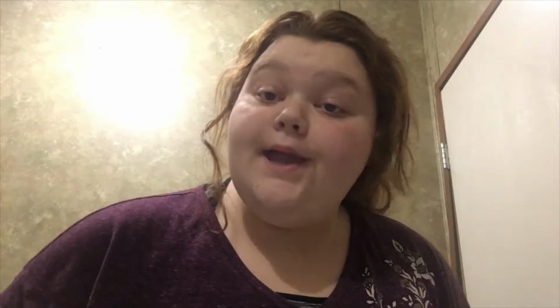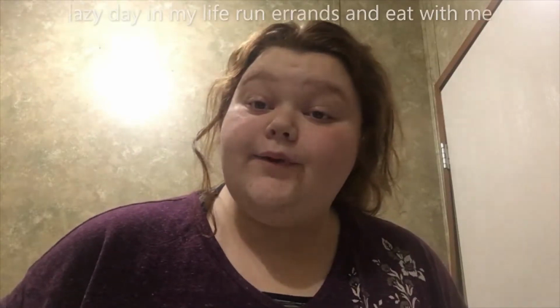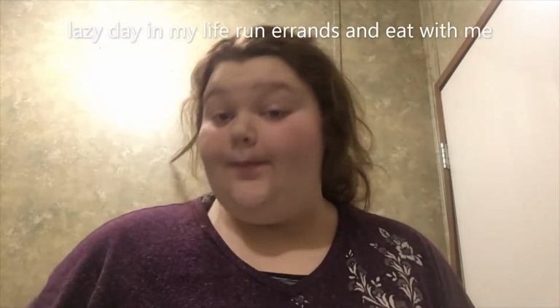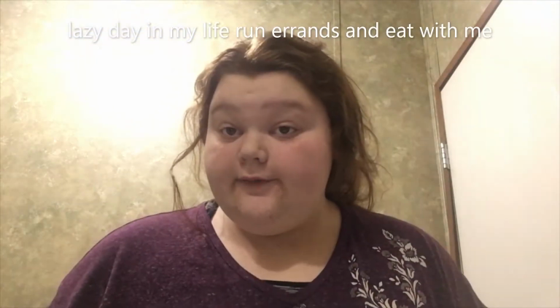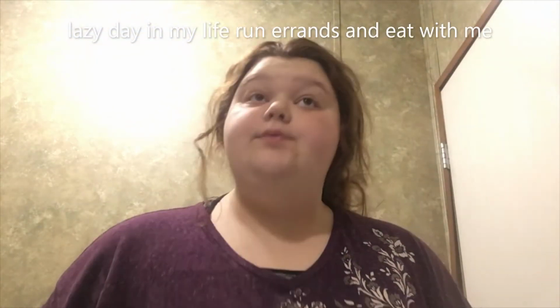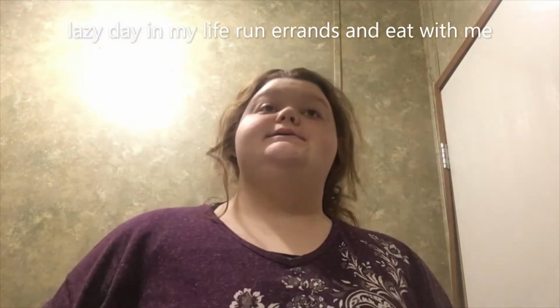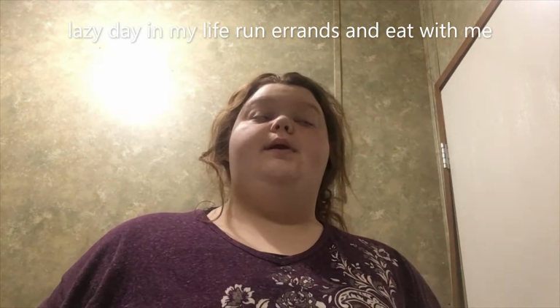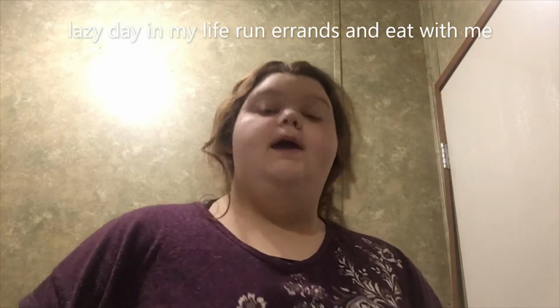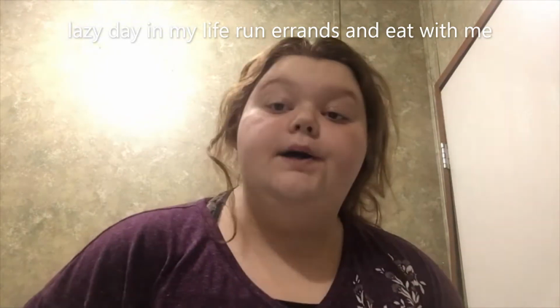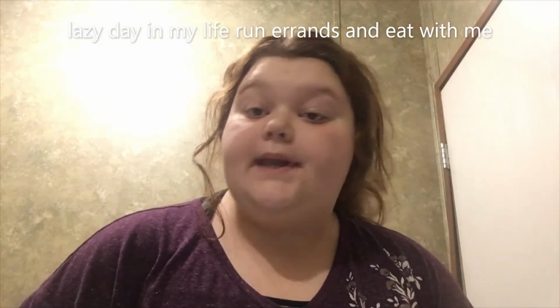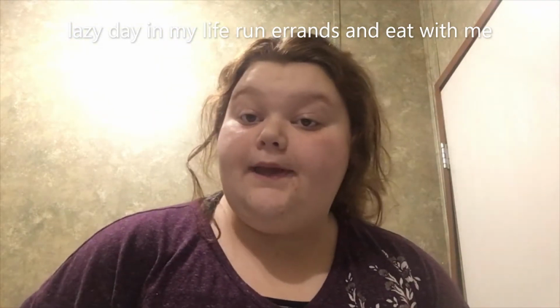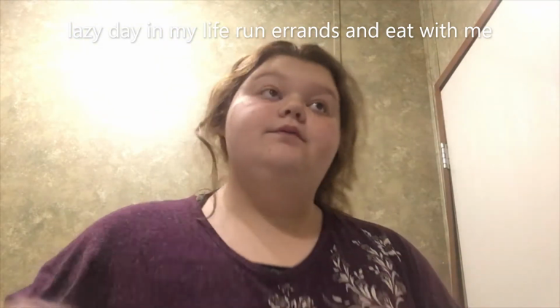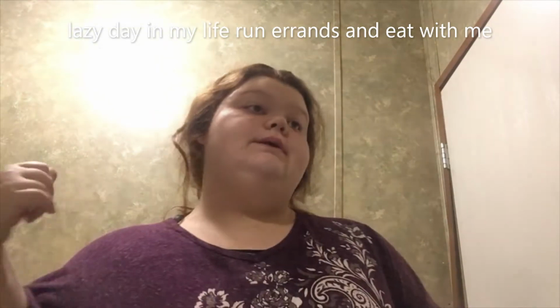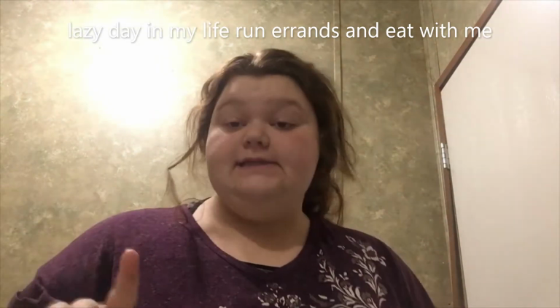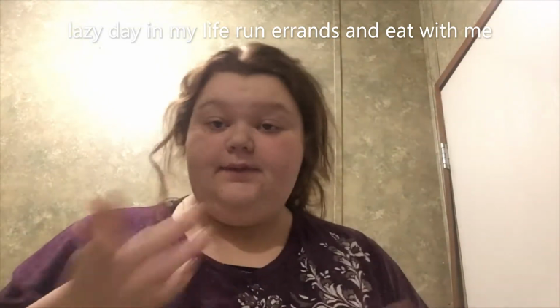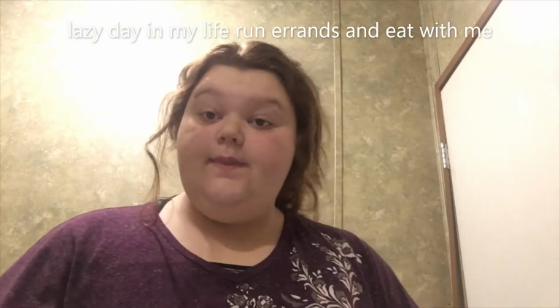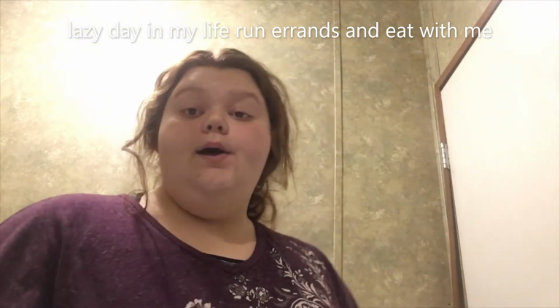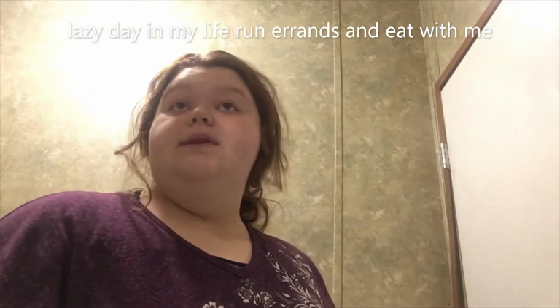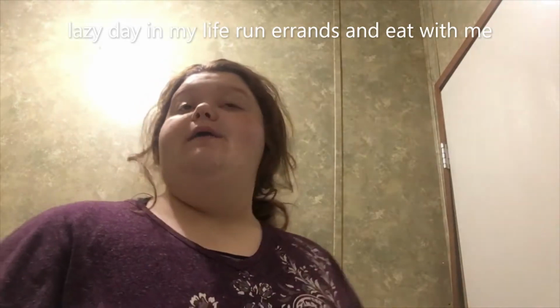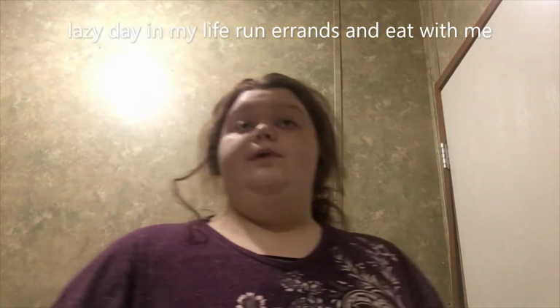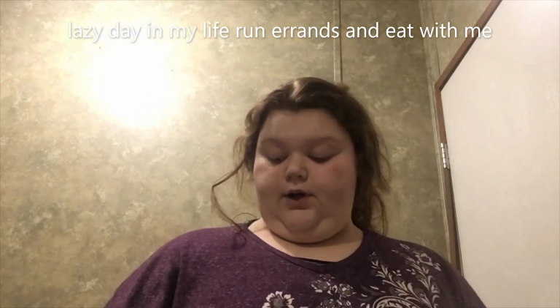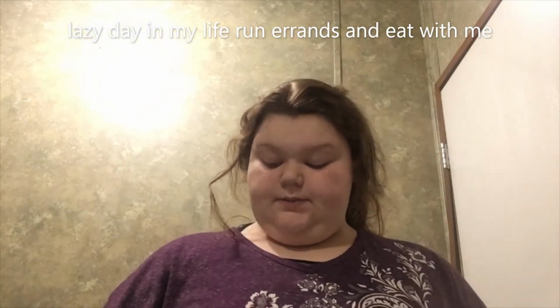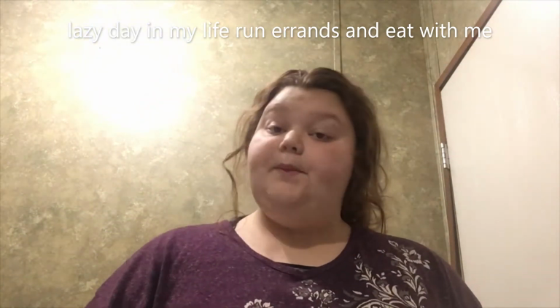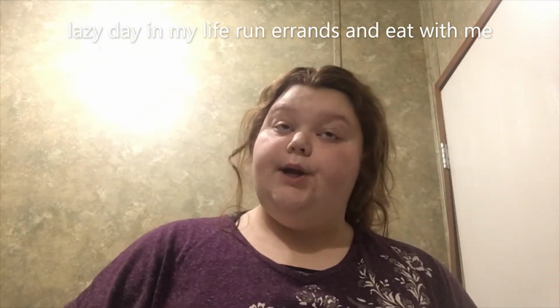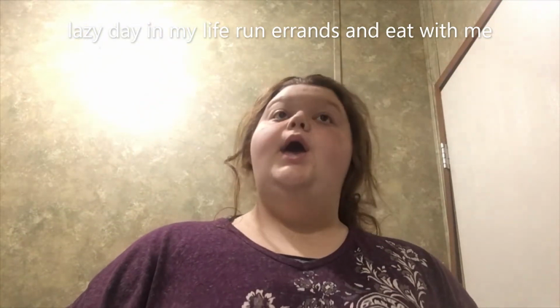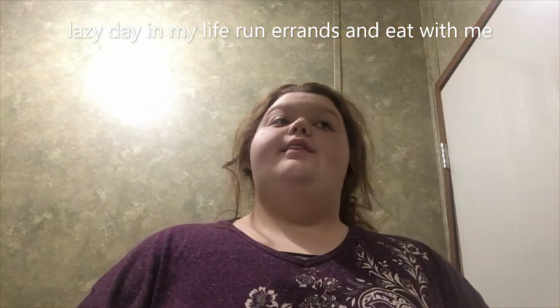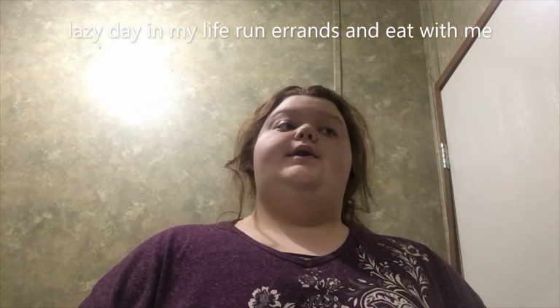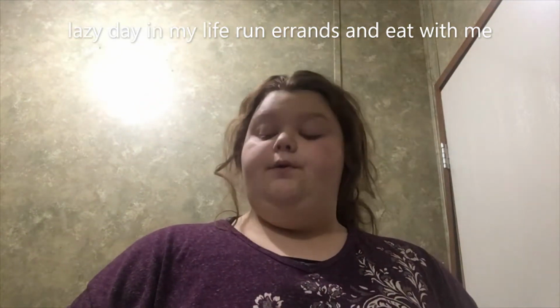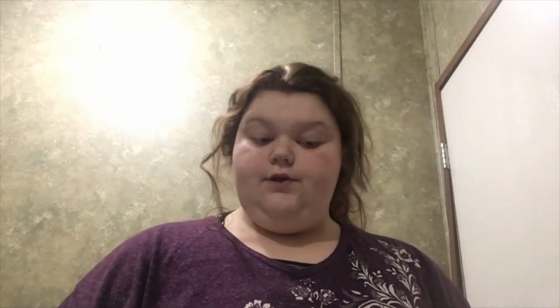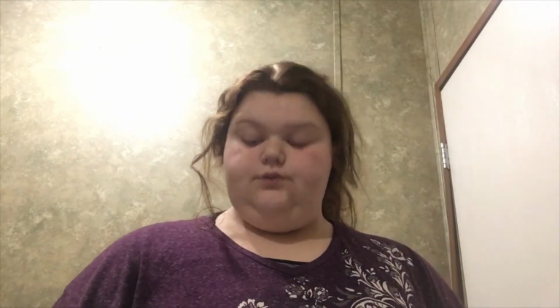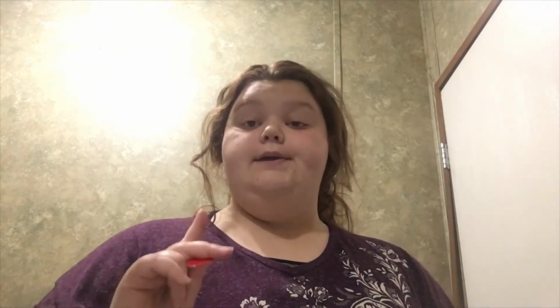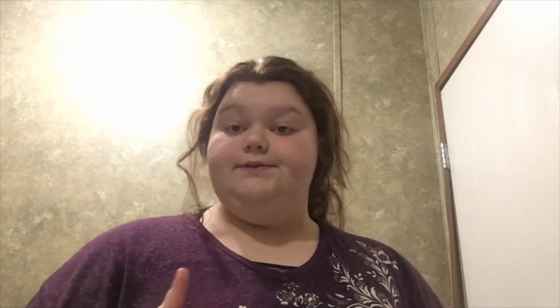Hello everyone and welcome back to another video. Today is going to be a lazy day of my life. We have to go pick up our Christmas presents from our church and then we are going to the grocery store and to the store.